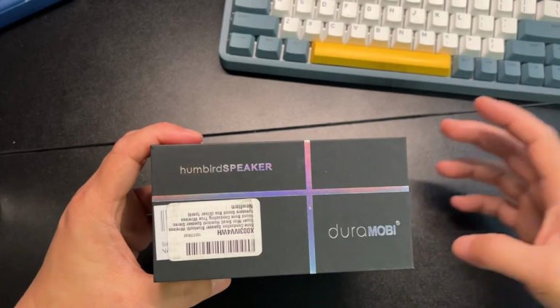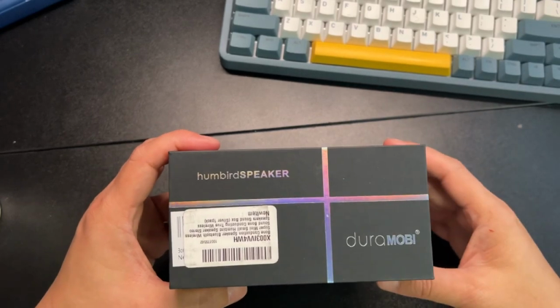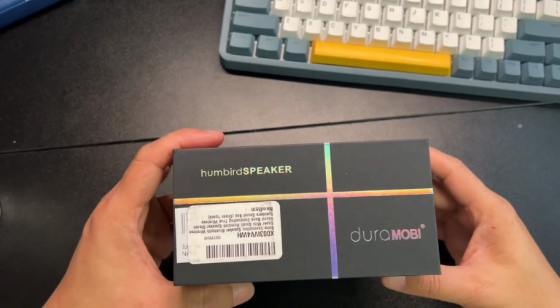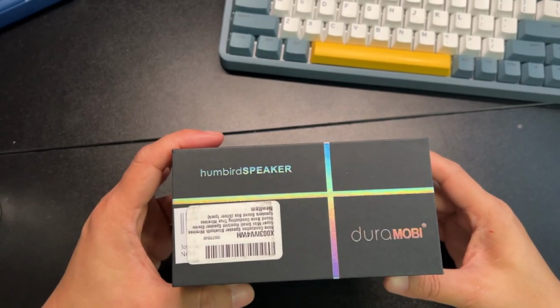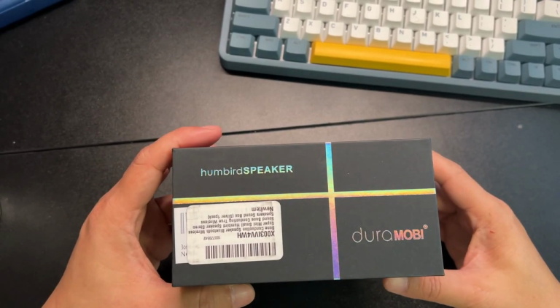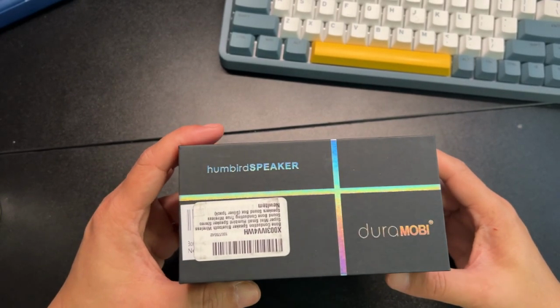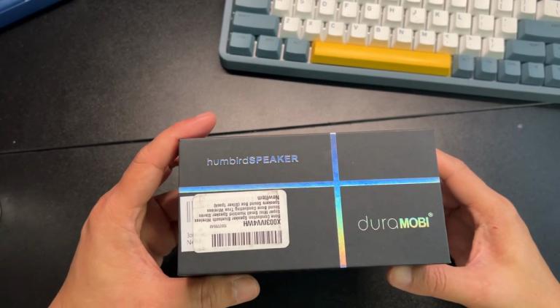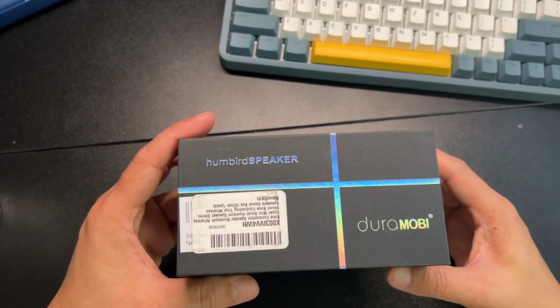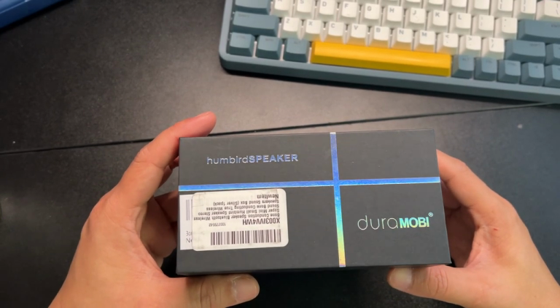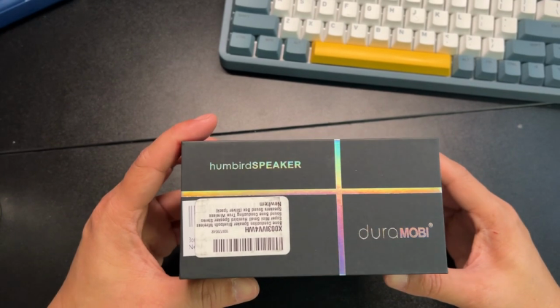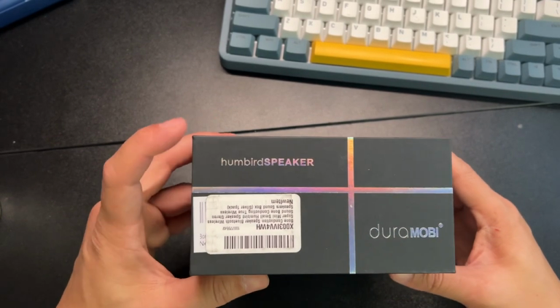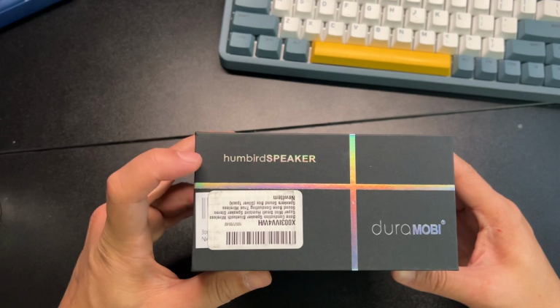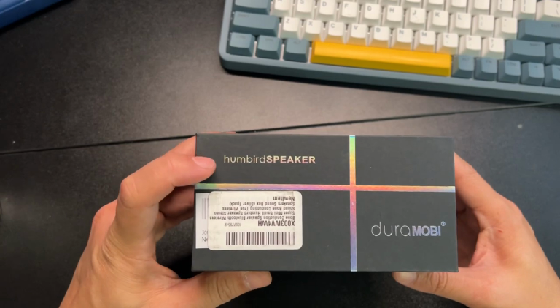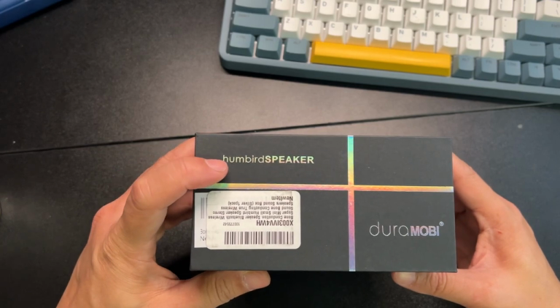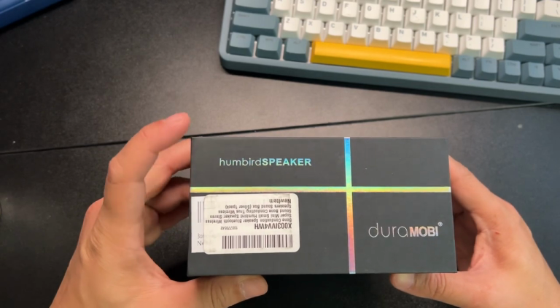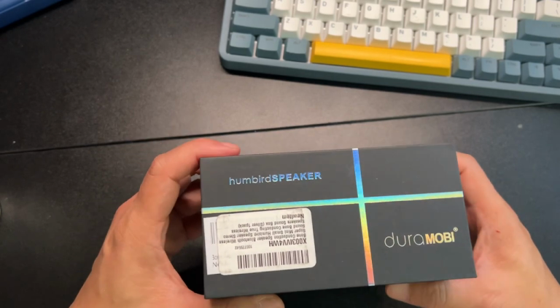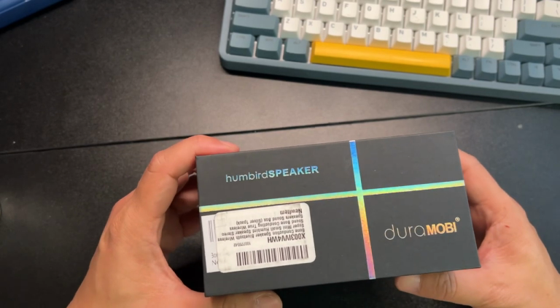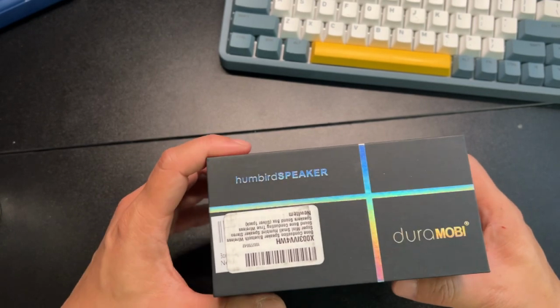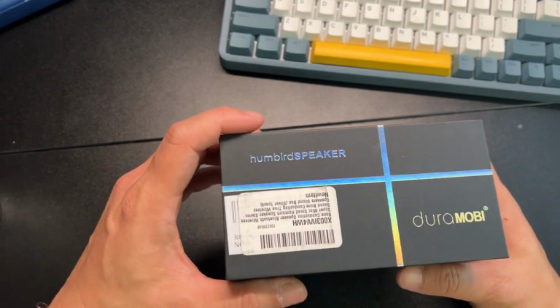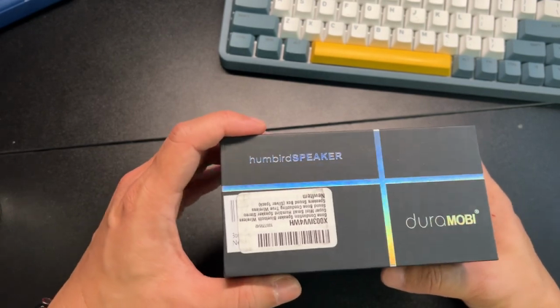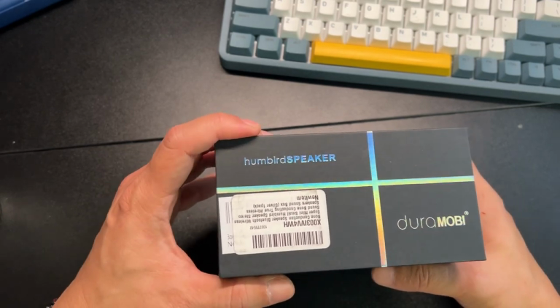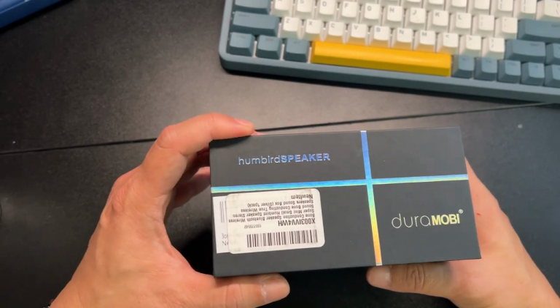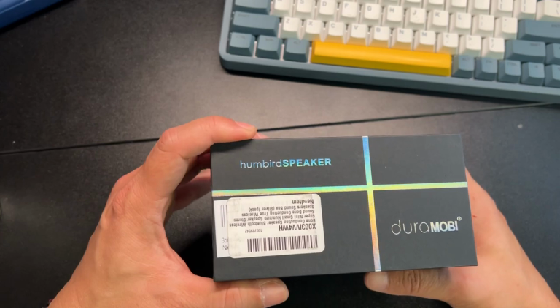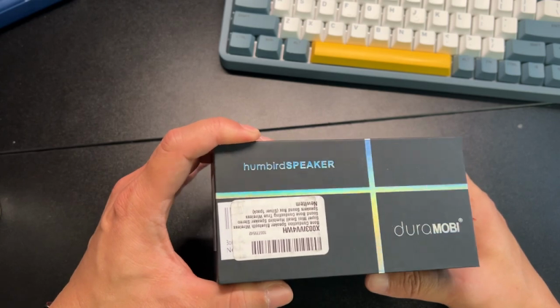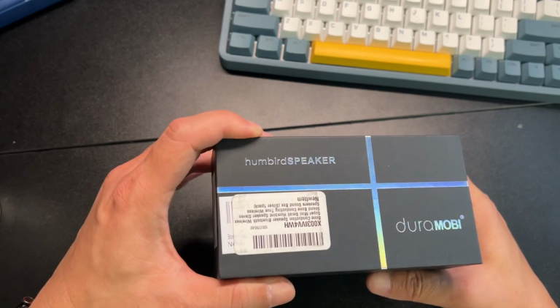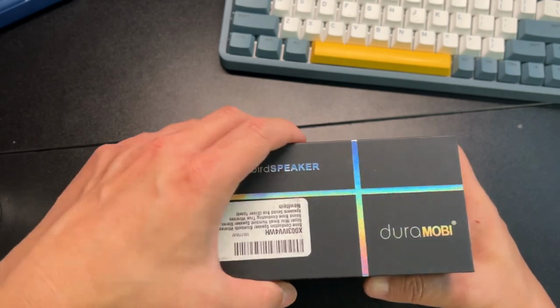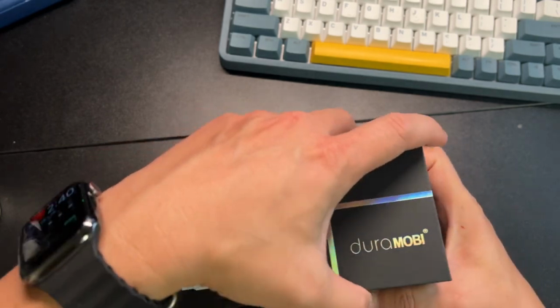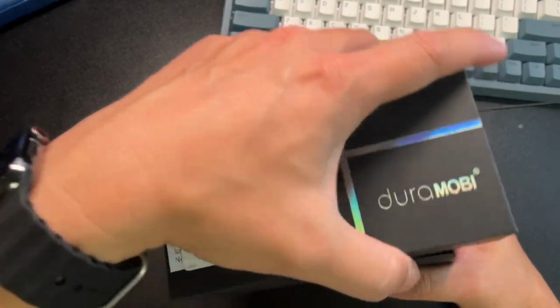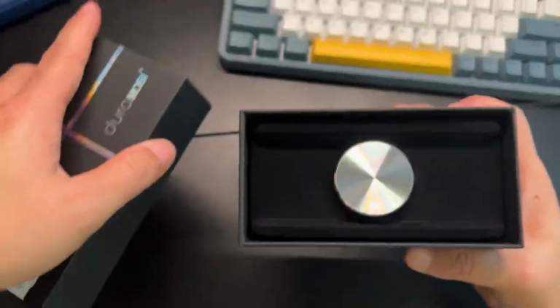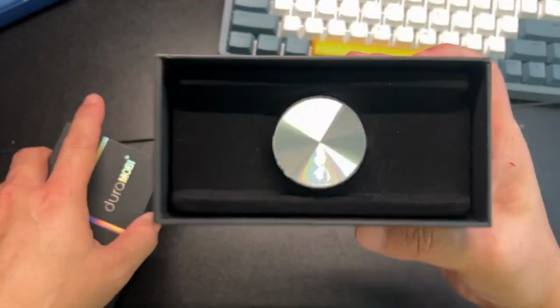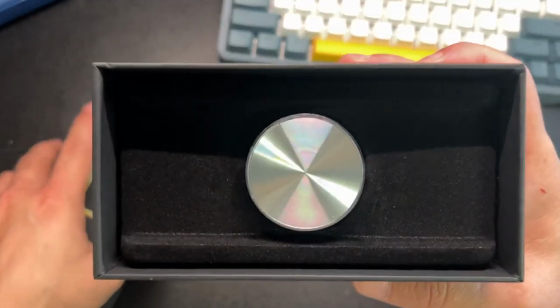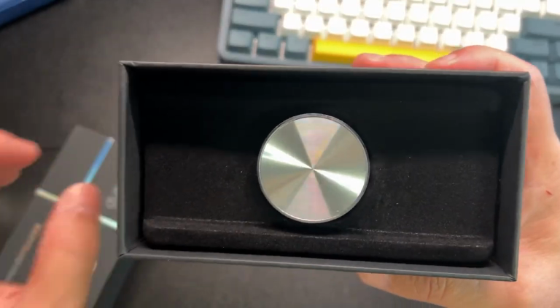Here's a really cool Bluetooth speaker. It uses bone conduction. The branding here is Humbert speaker, but currently they're rebranded as Vape Only. It's a really cool small little speaker.